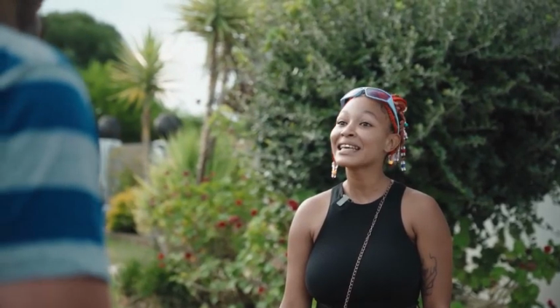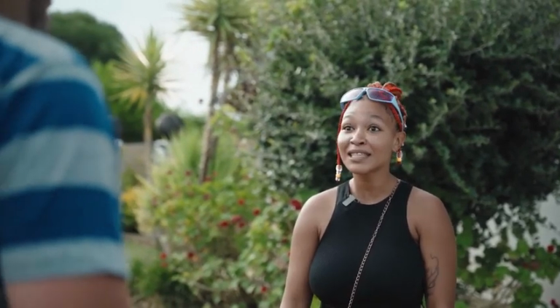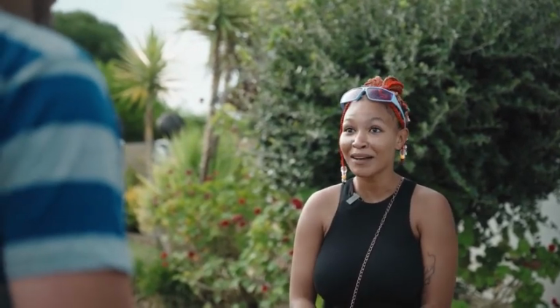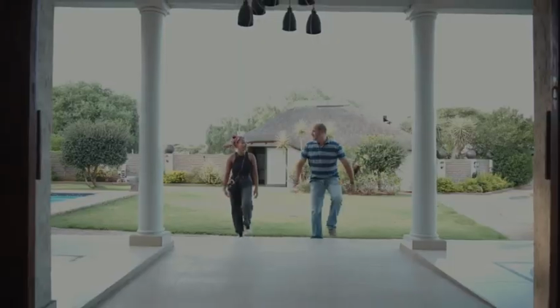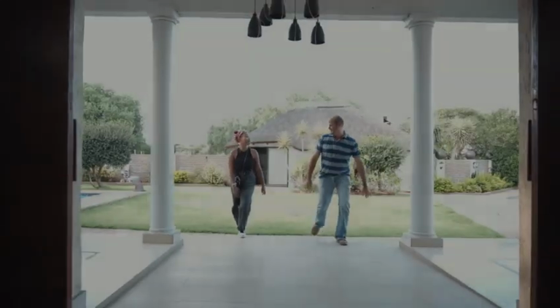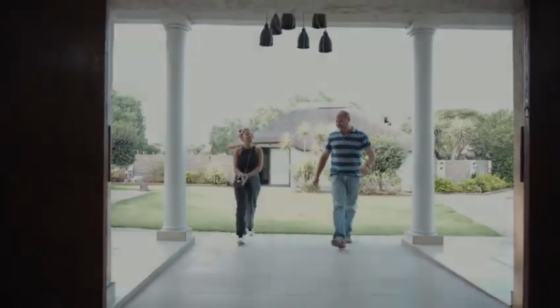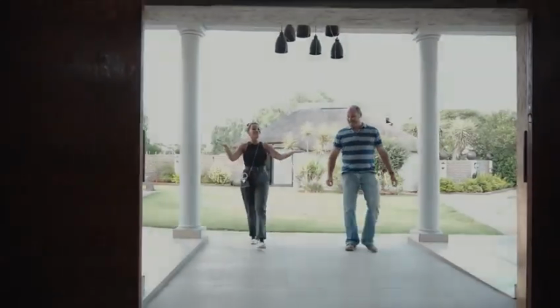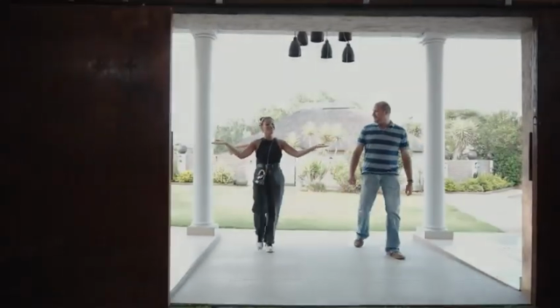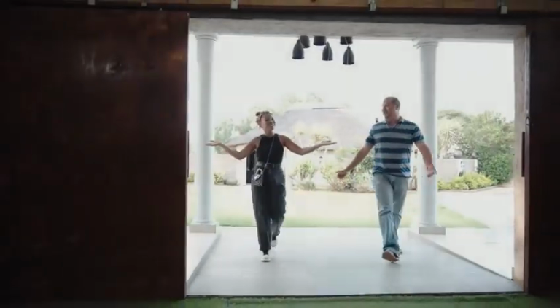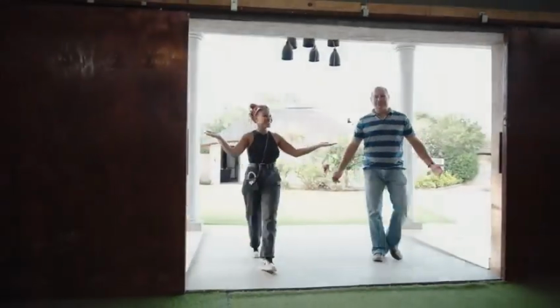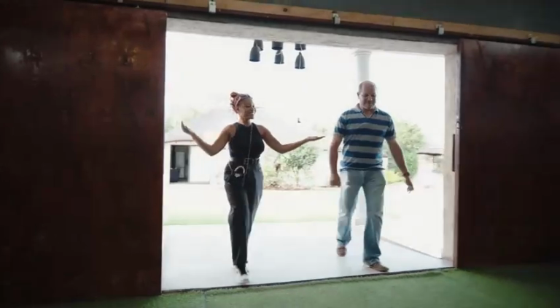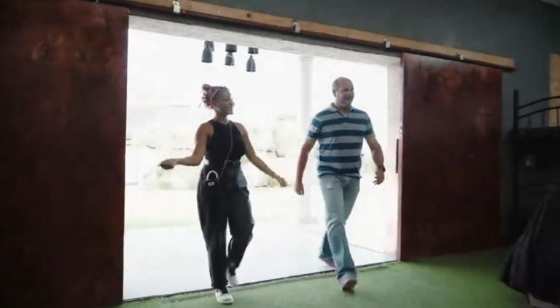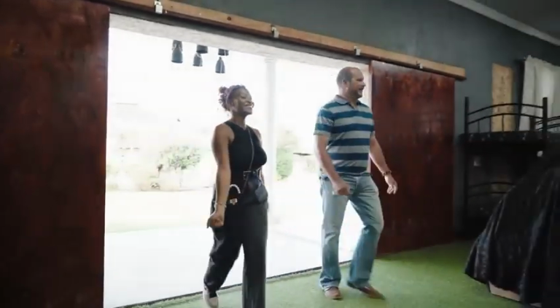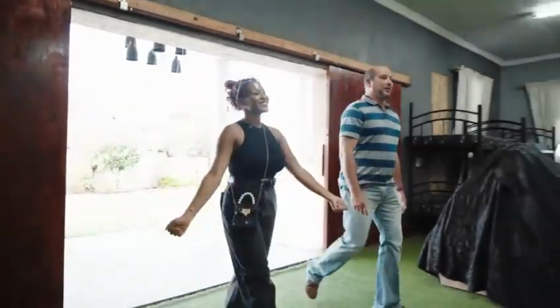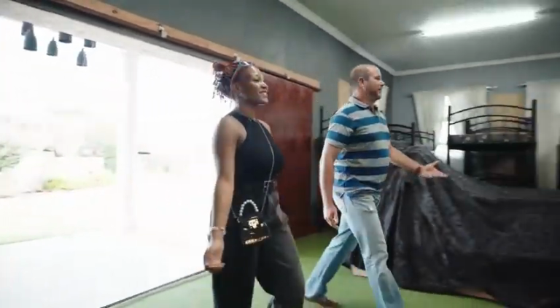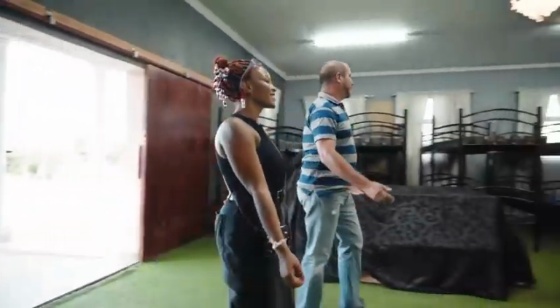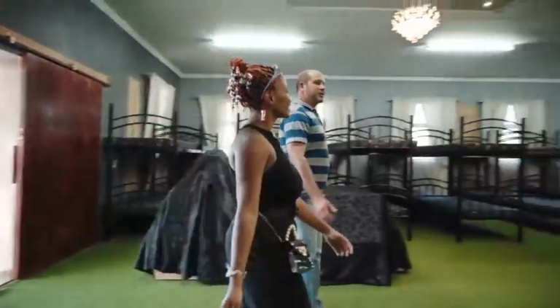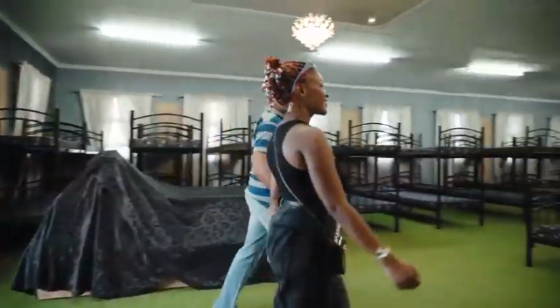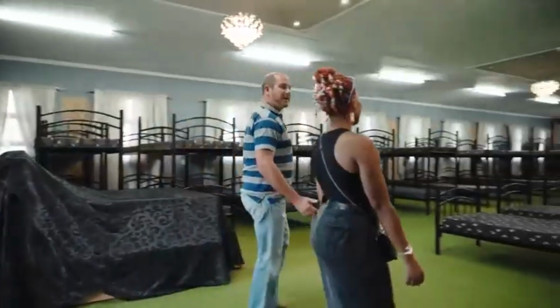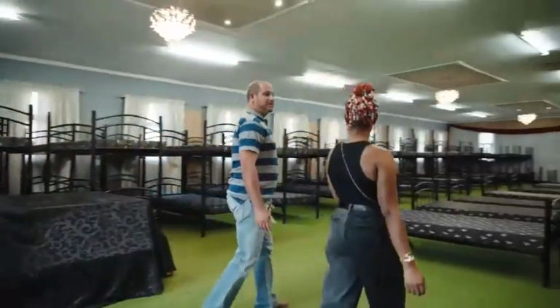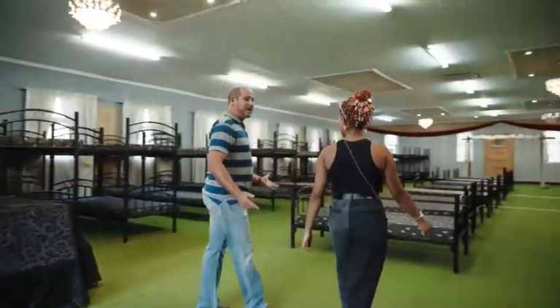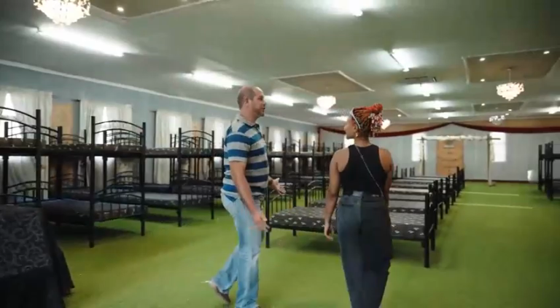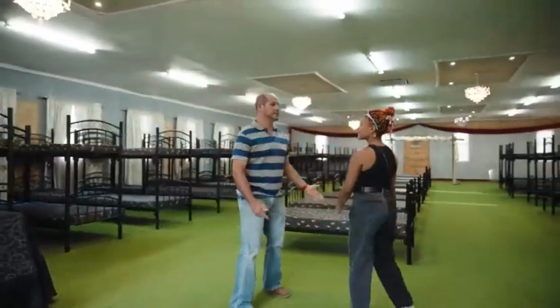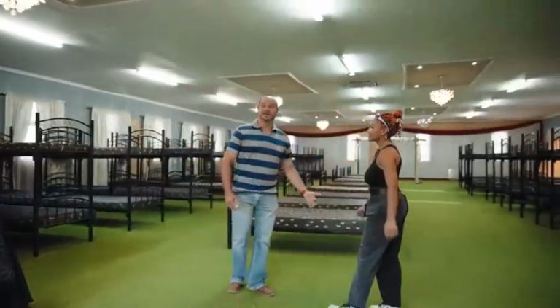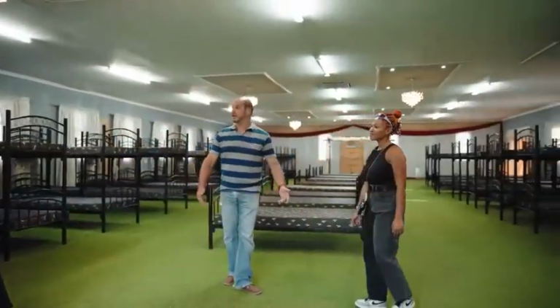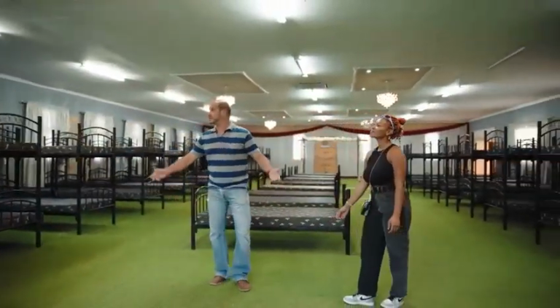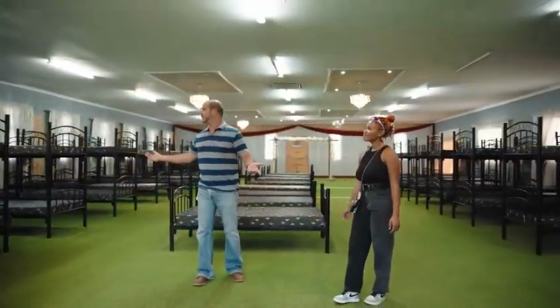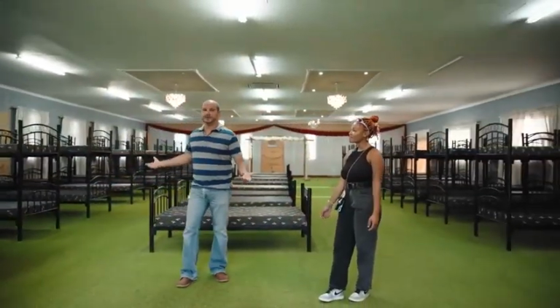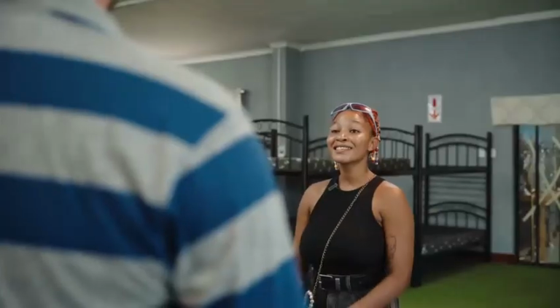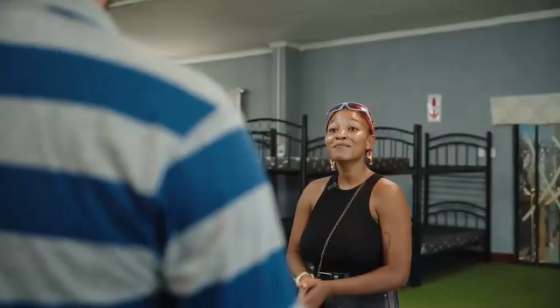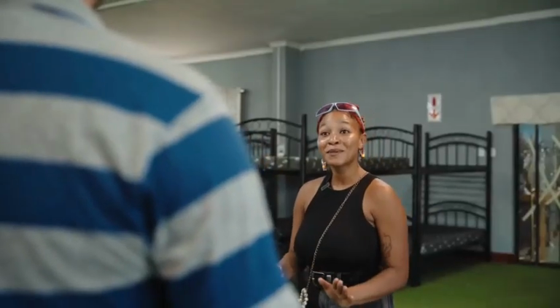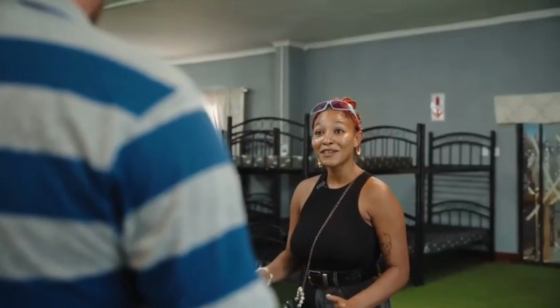Yes, the kids are welcome. So let me show you around. Please do. I know you said you offered accommodation, but I didn't know you could host this large quantity of people. This is actually a multi-purpose venue.